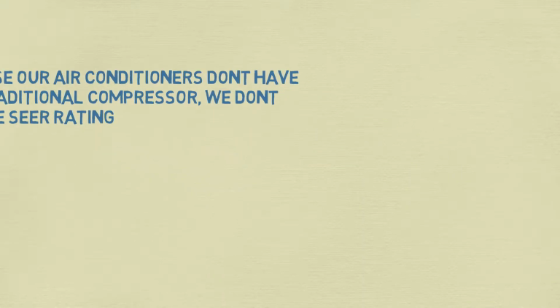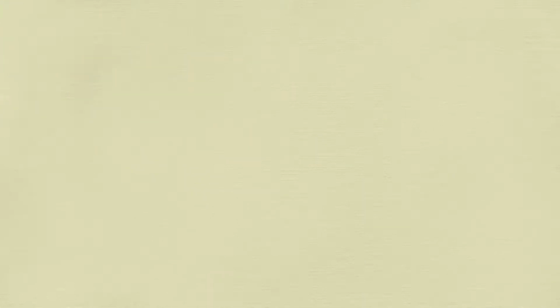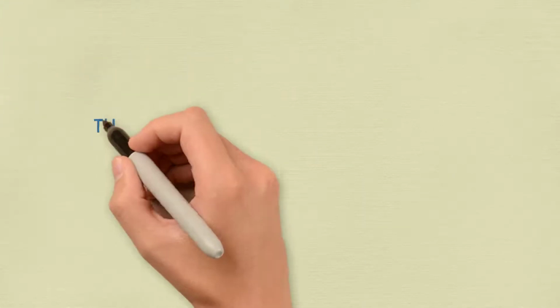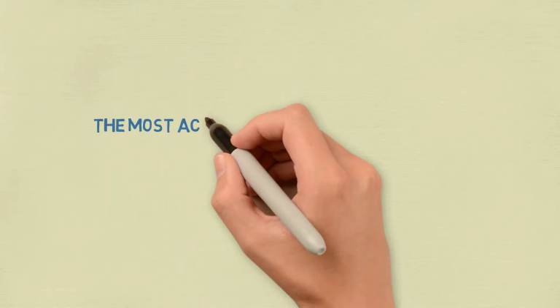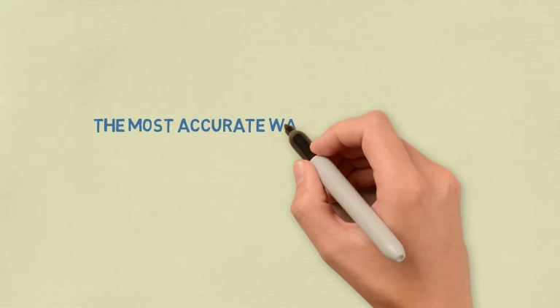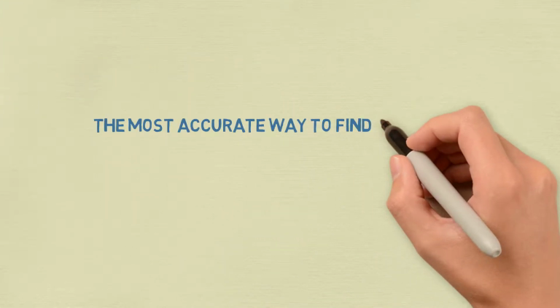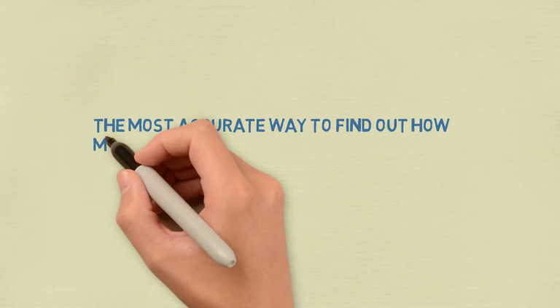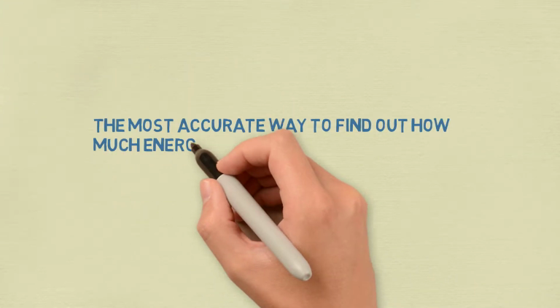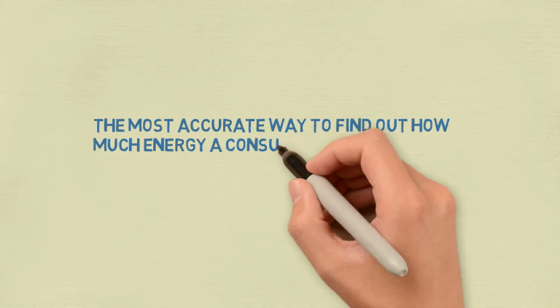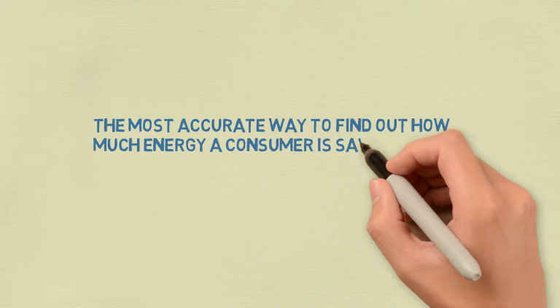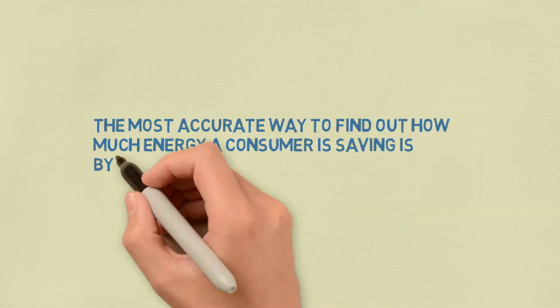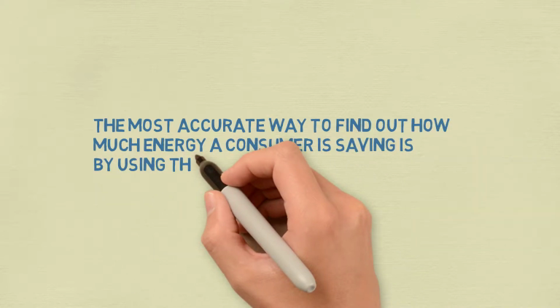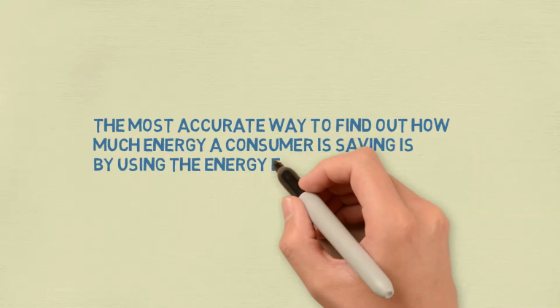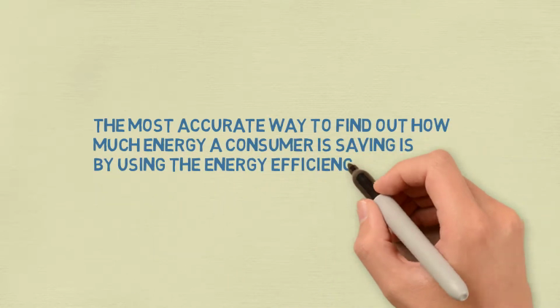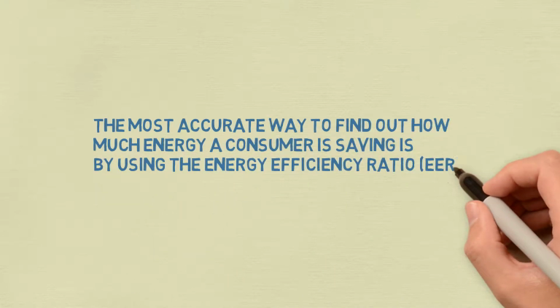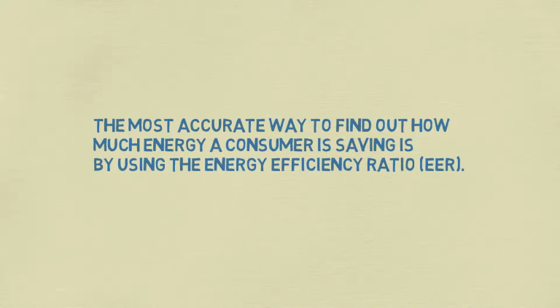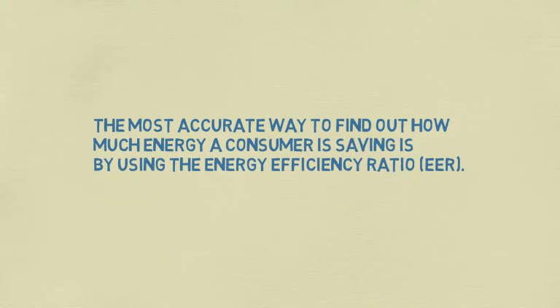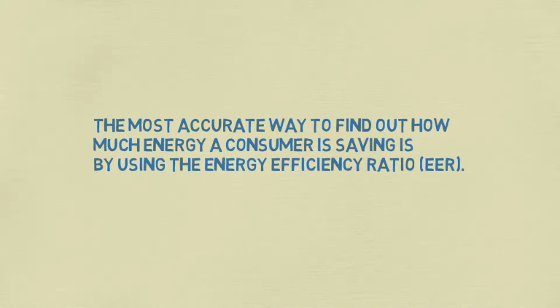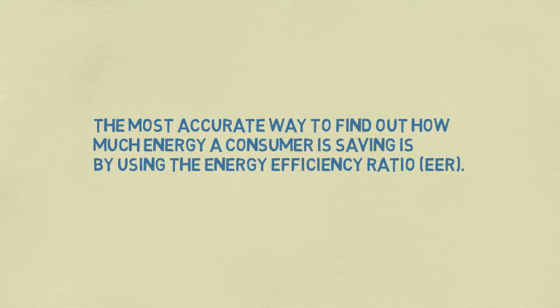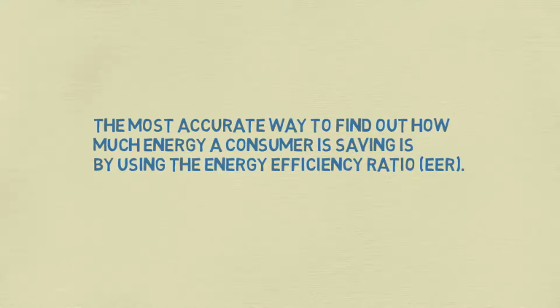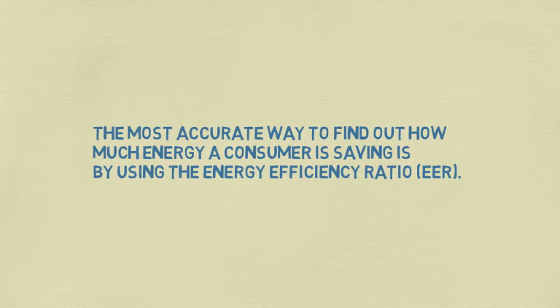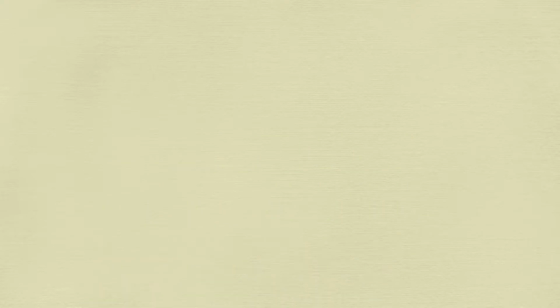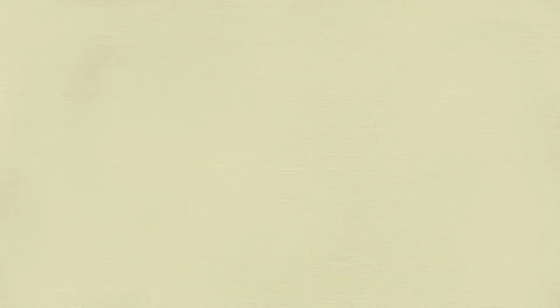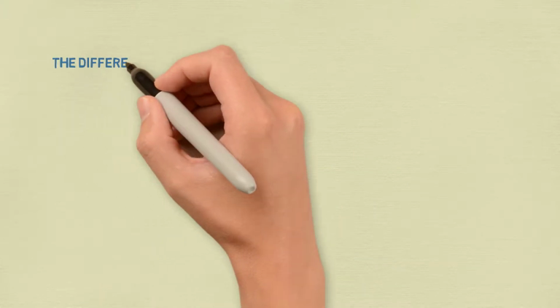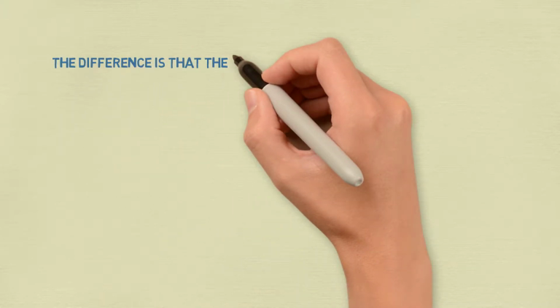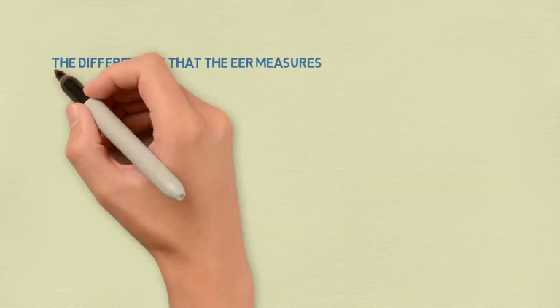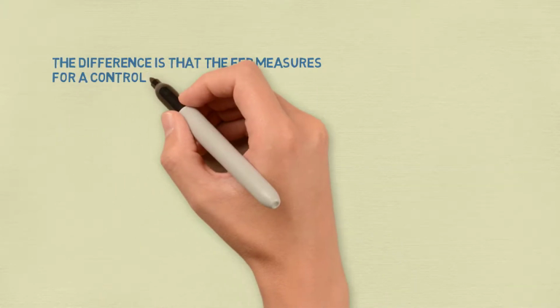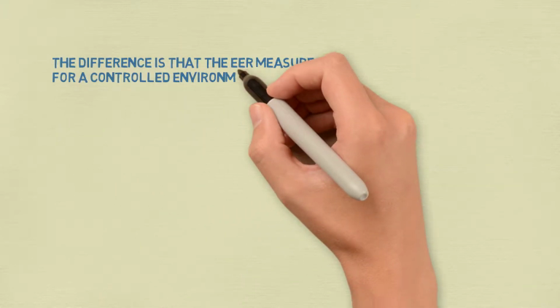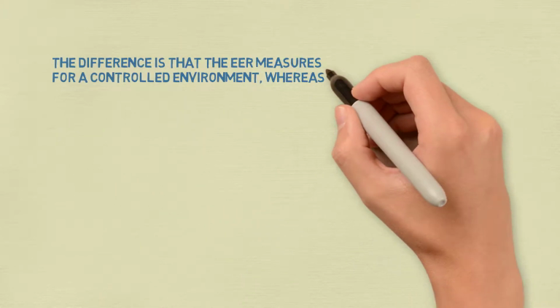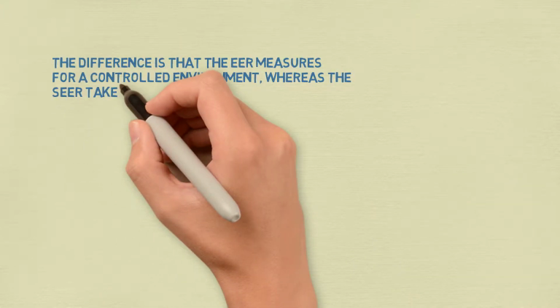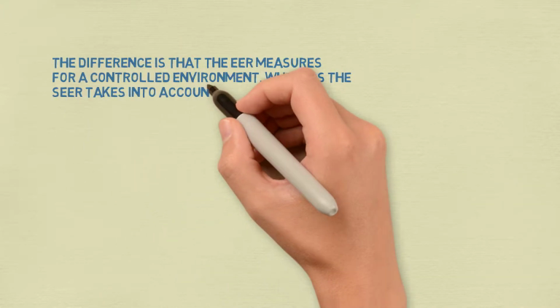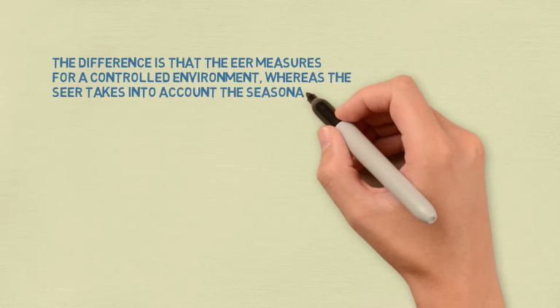The most accurate way to find out how much energy a consumer is saving is by using the Energy Efficiency Ratio, or EER. The difference is that the EER measures for a controlled environment,